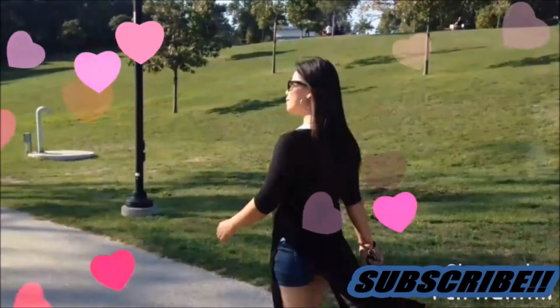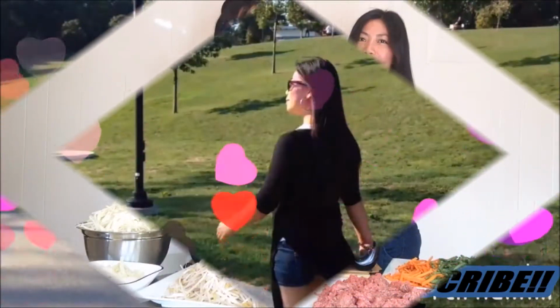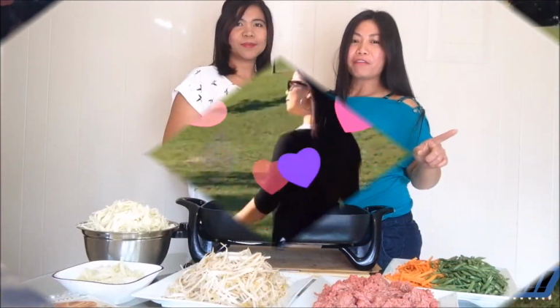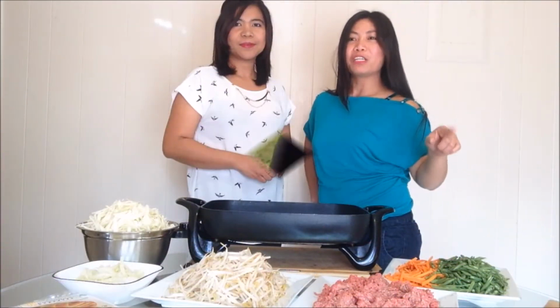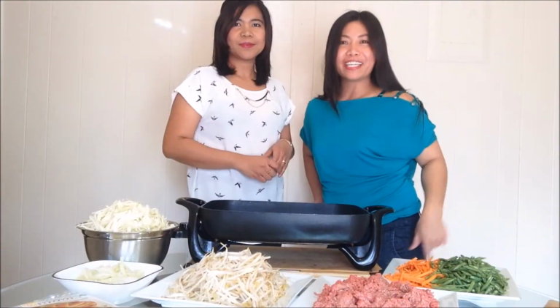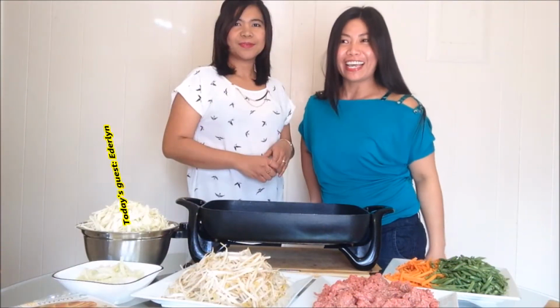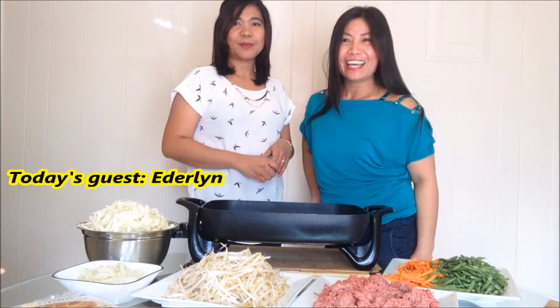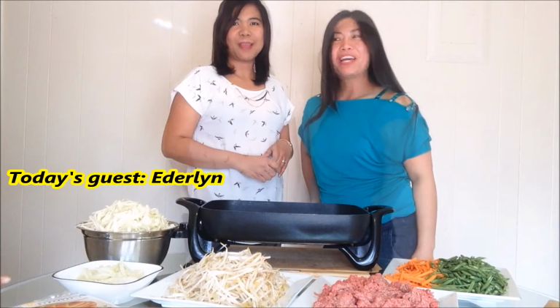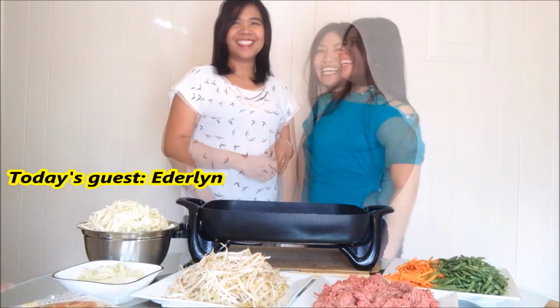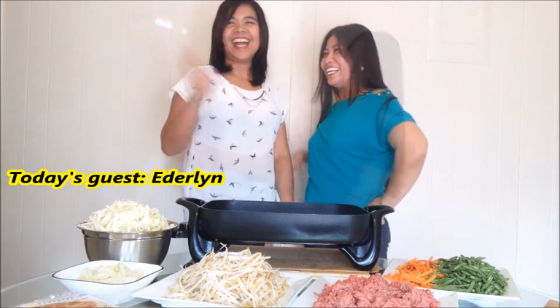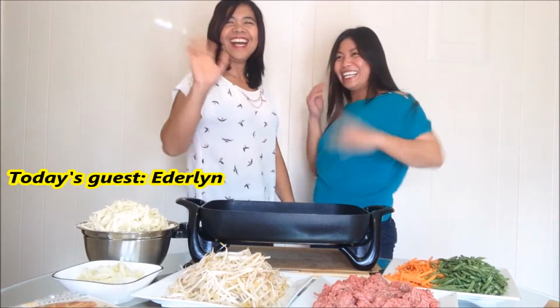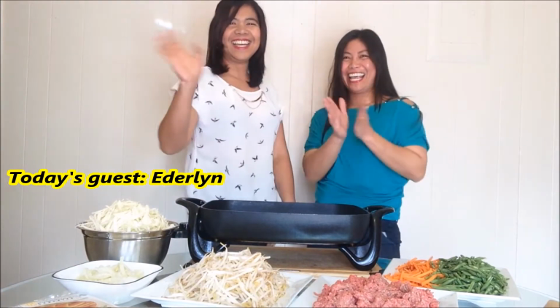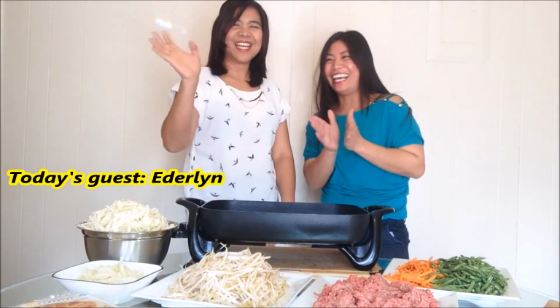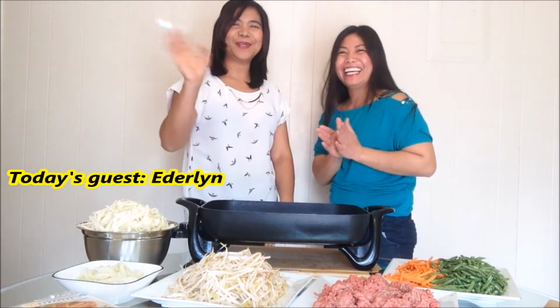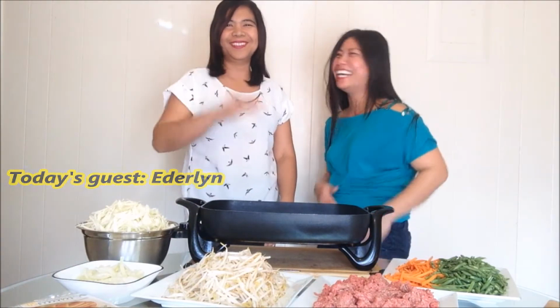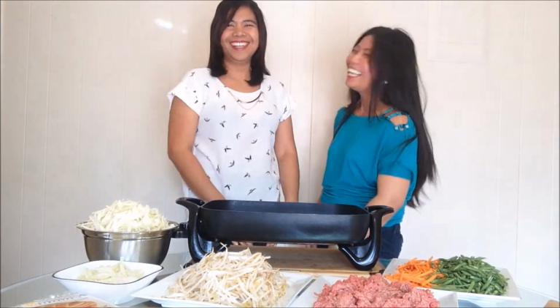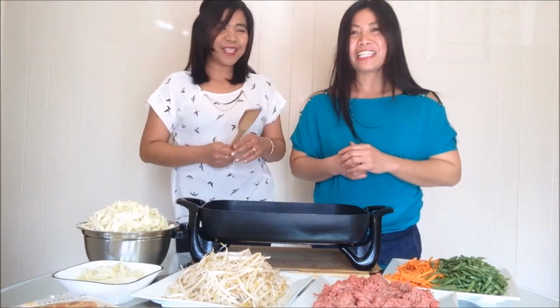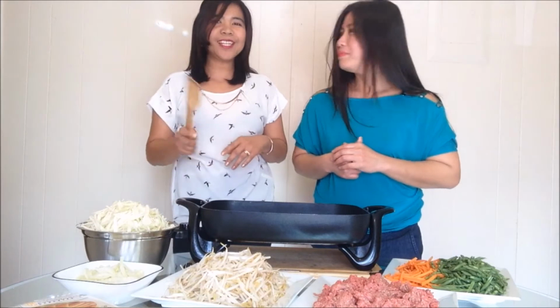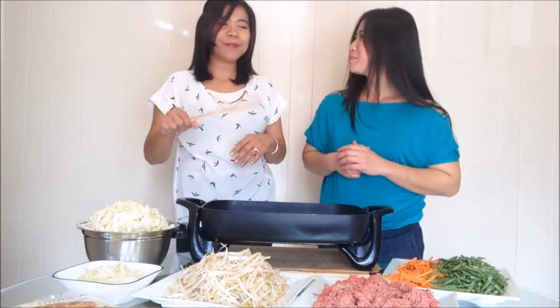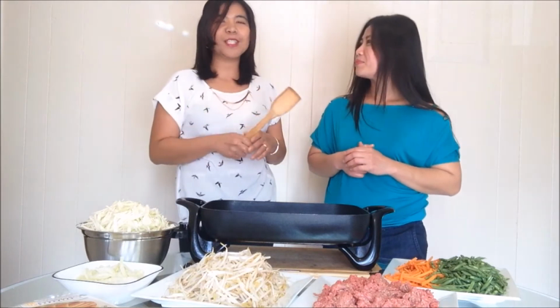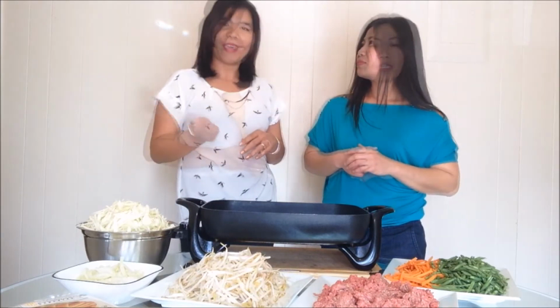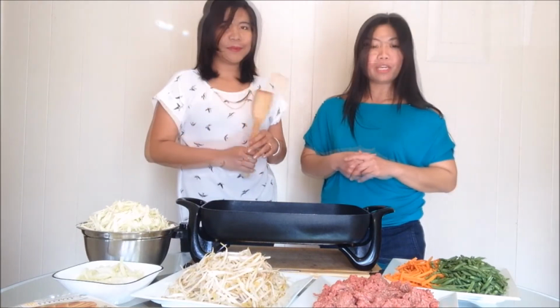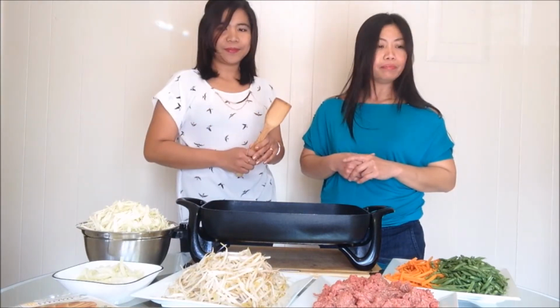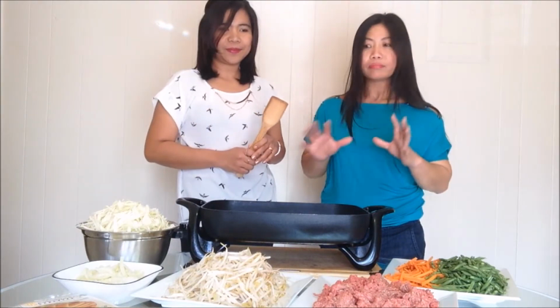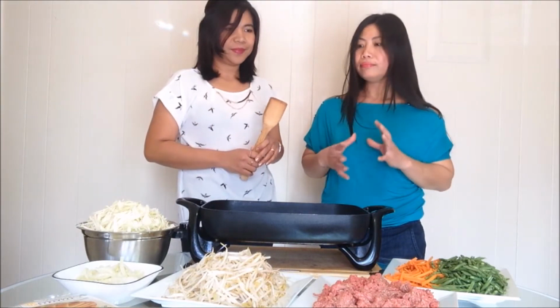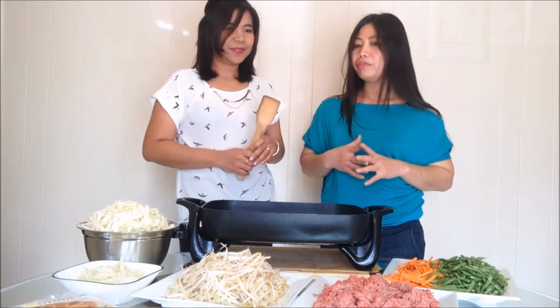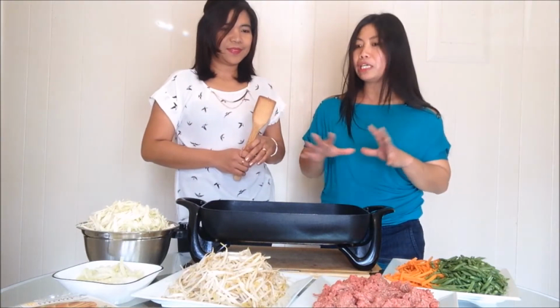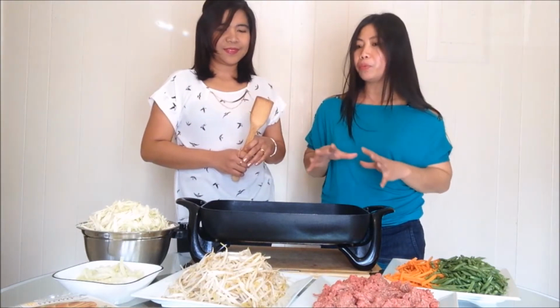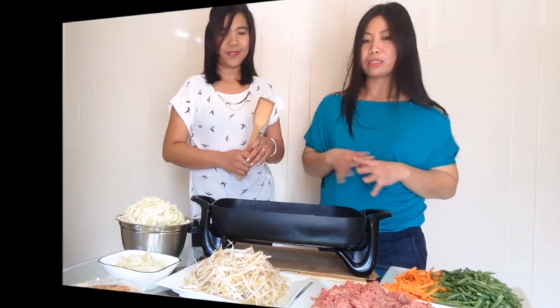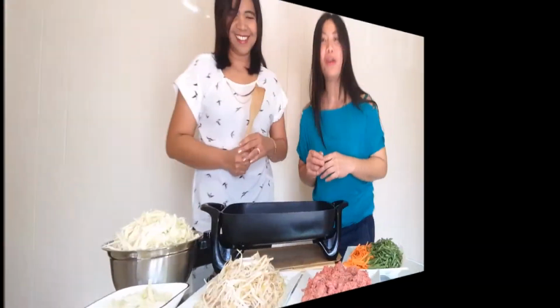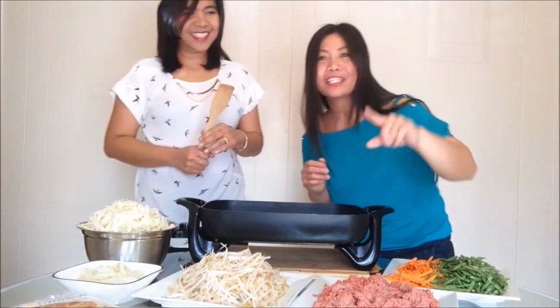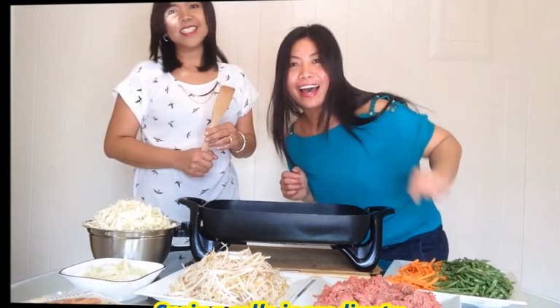We have our special guest today, Emily! Hello! We call this in the Philippines, Libya. It's a very easy process. So let's start guys!